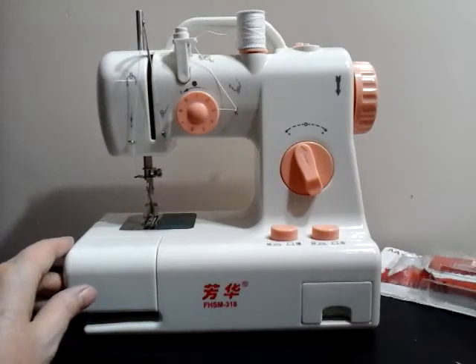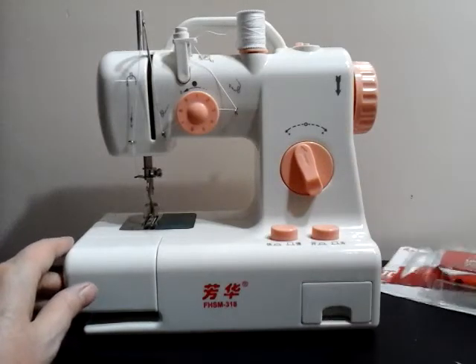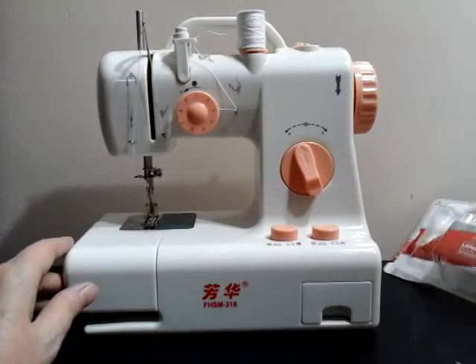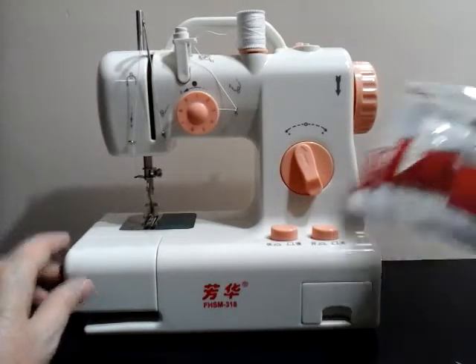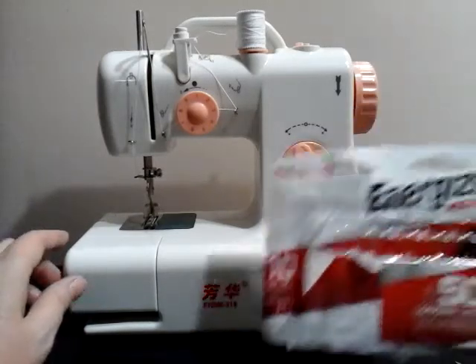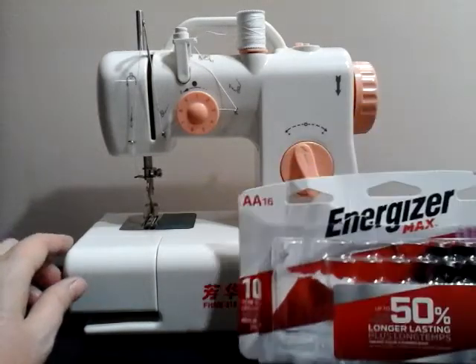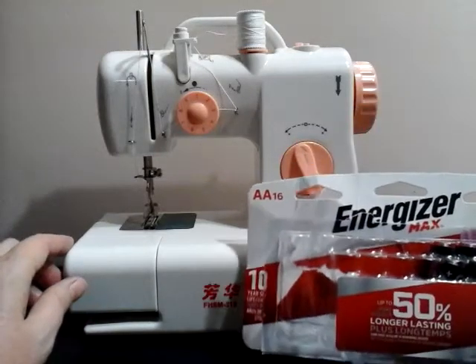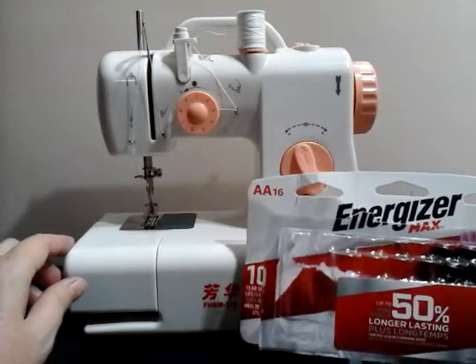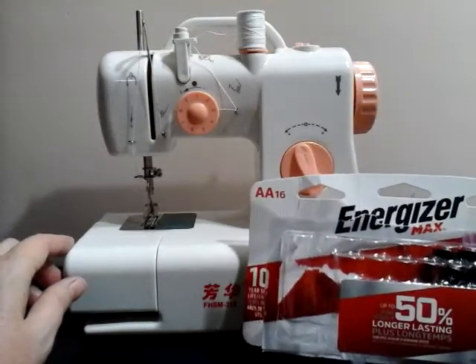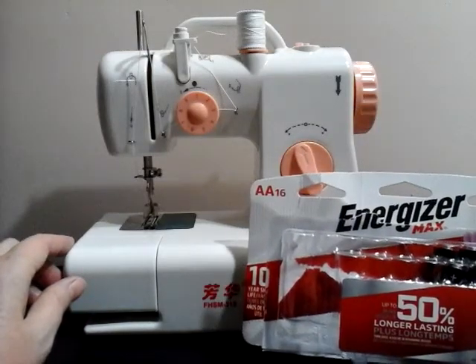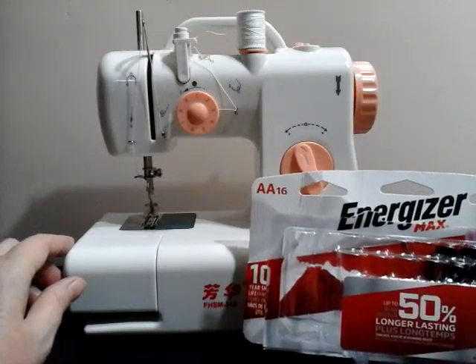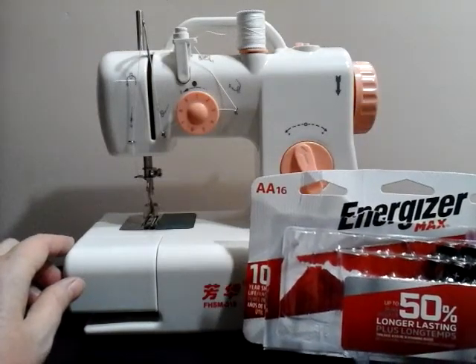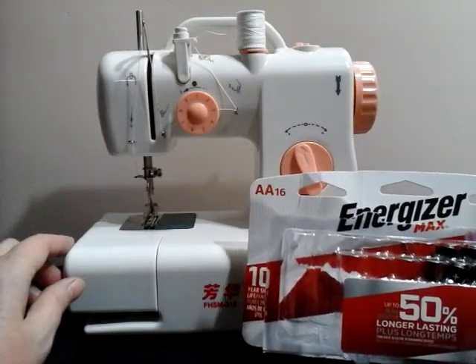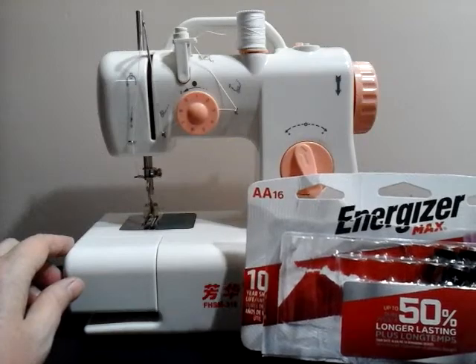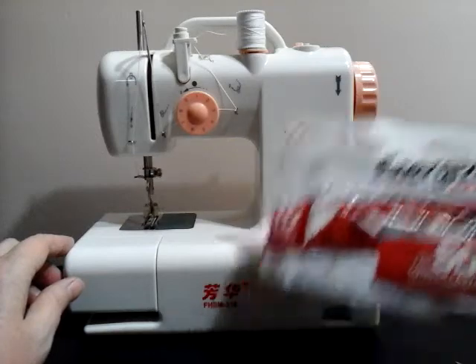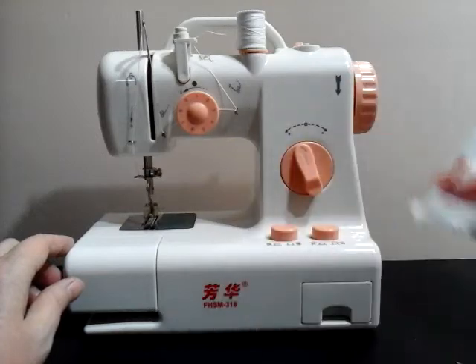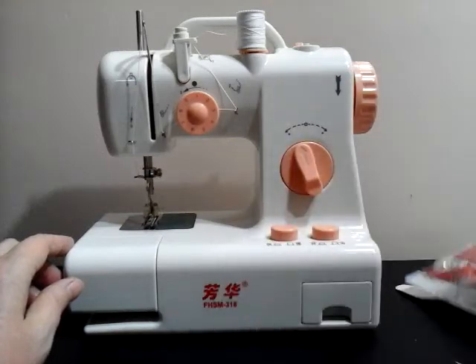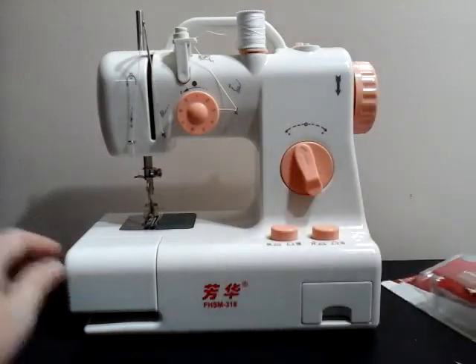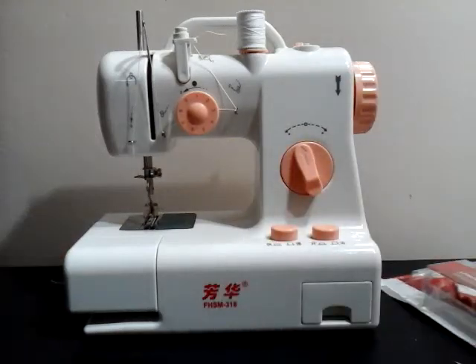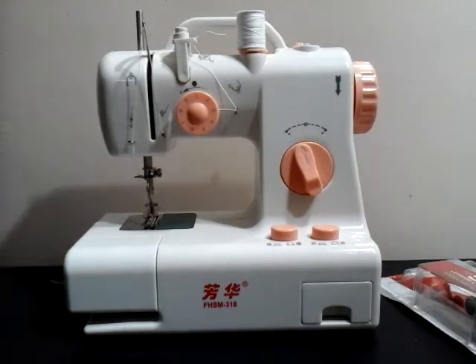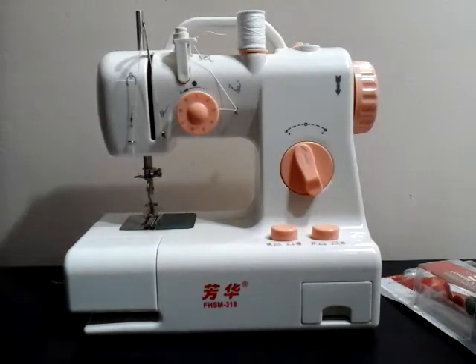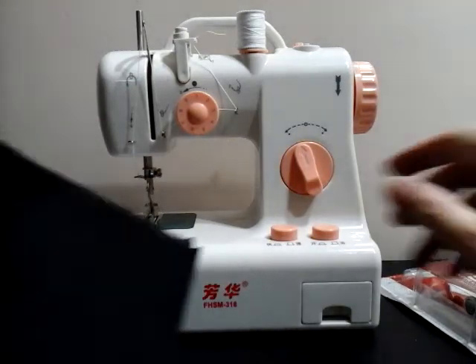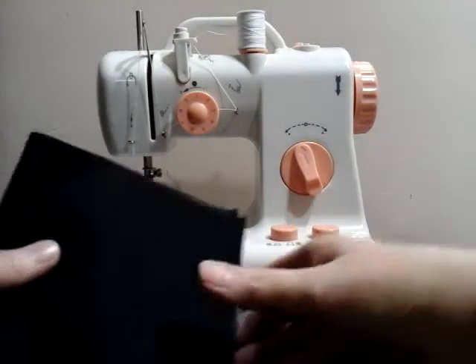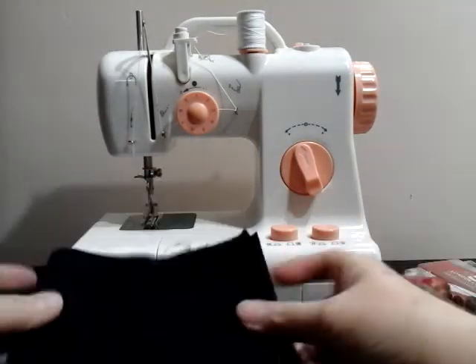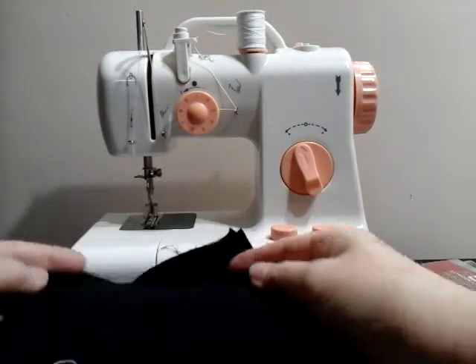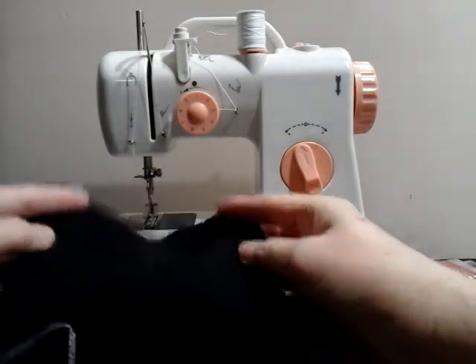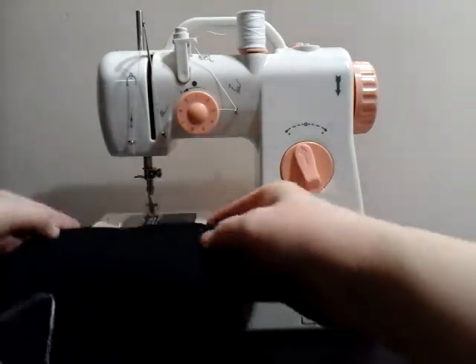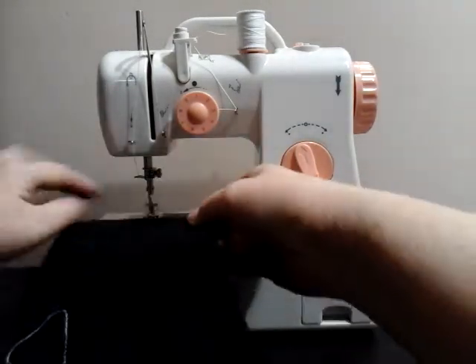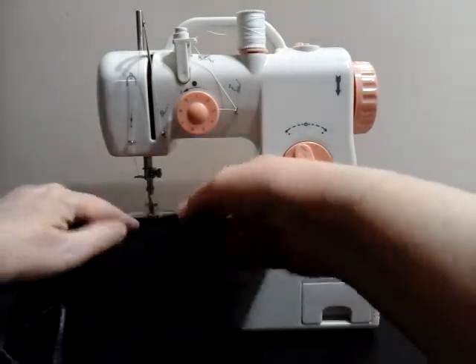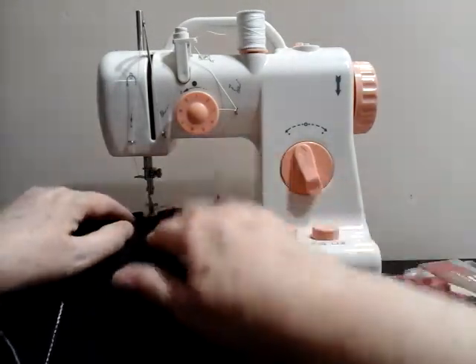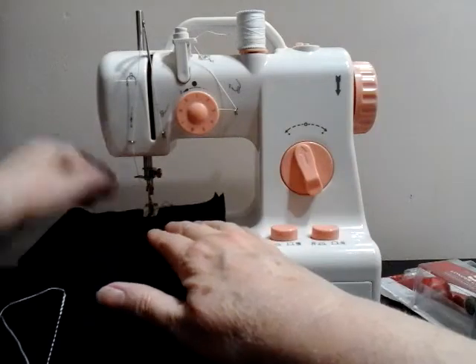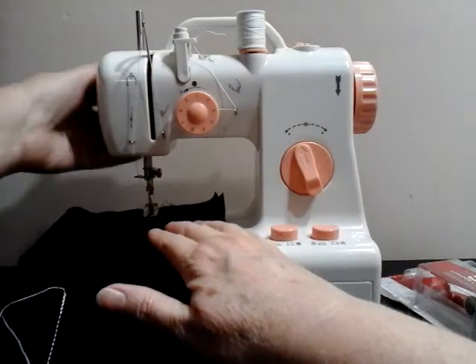The batteries I put in were four double-A batteries. Let's put some fabric under here and see how she does.